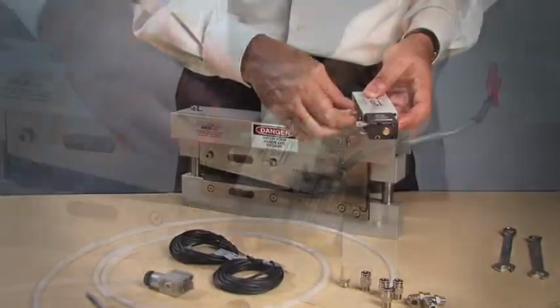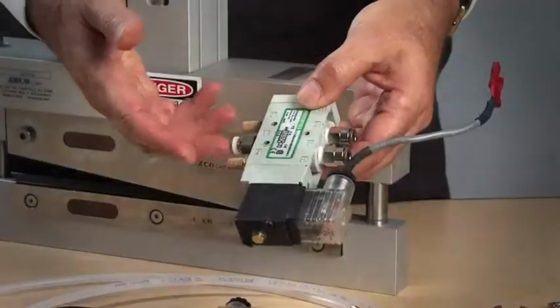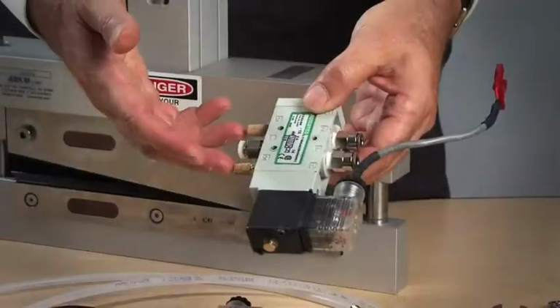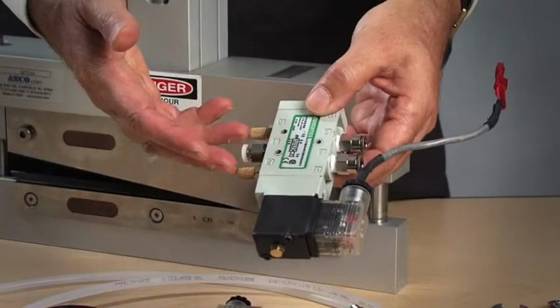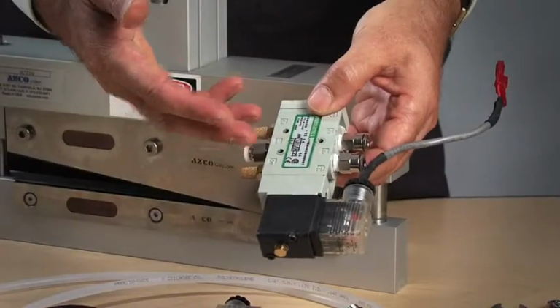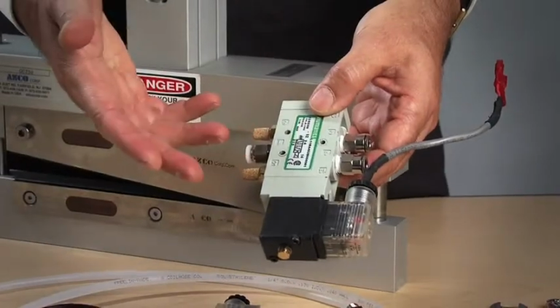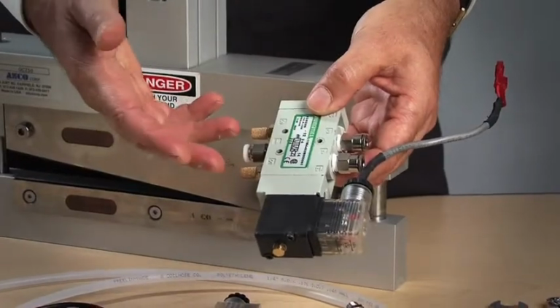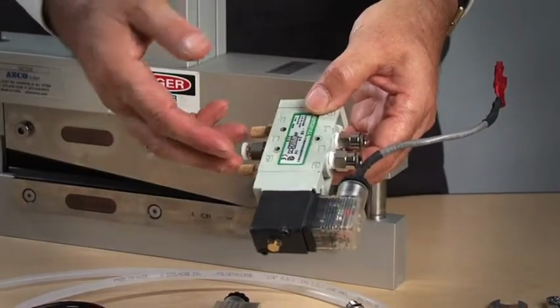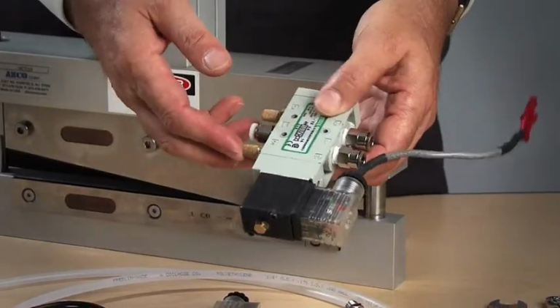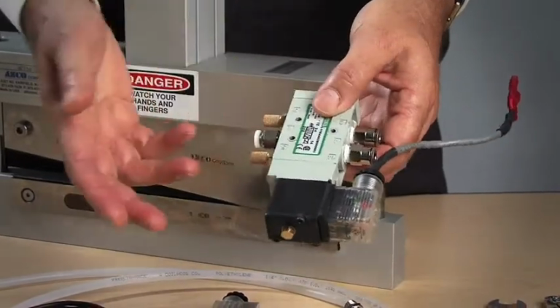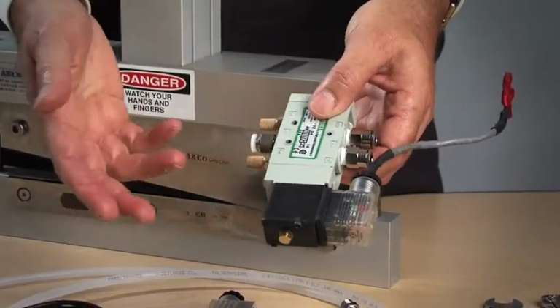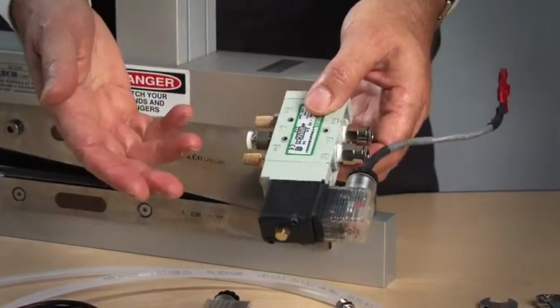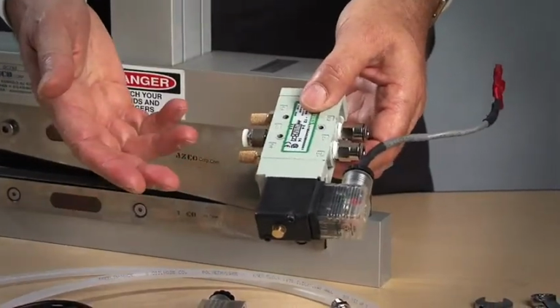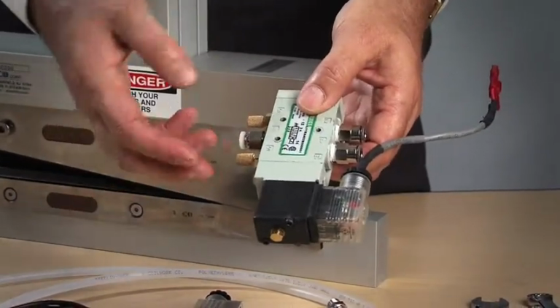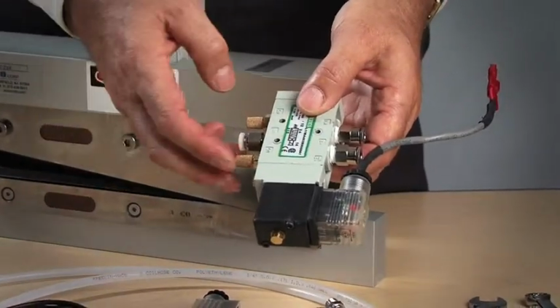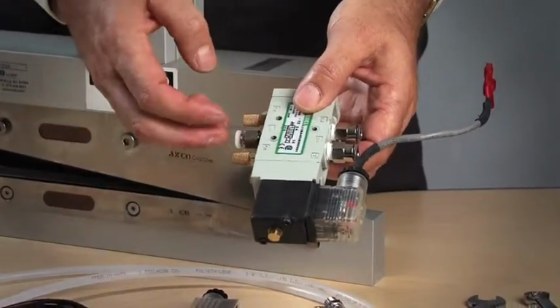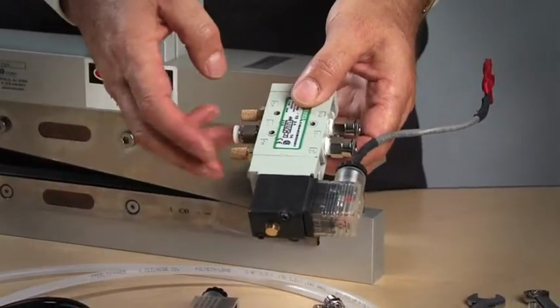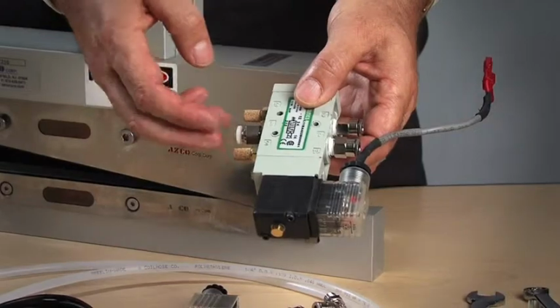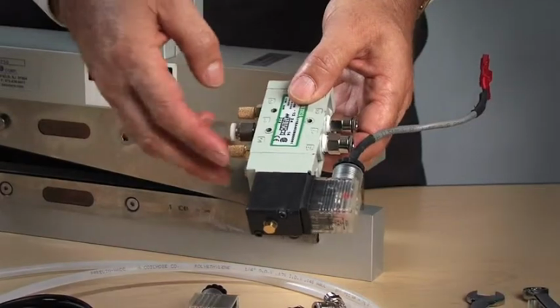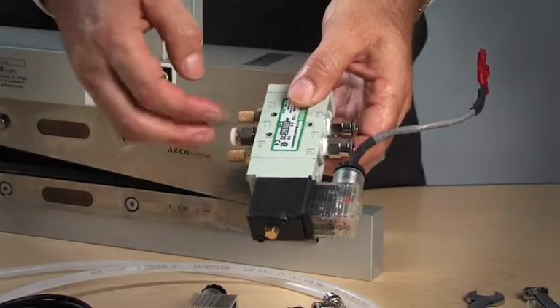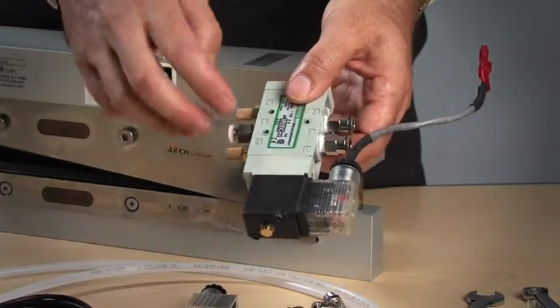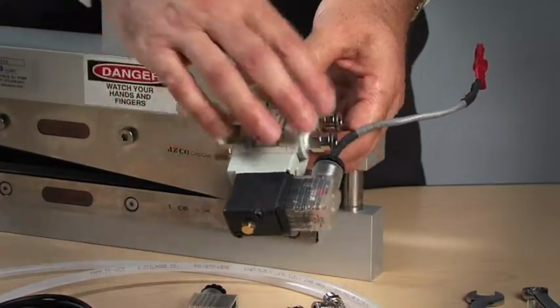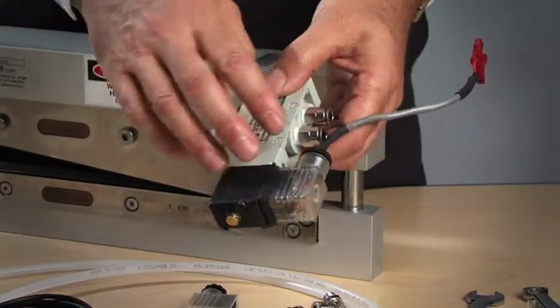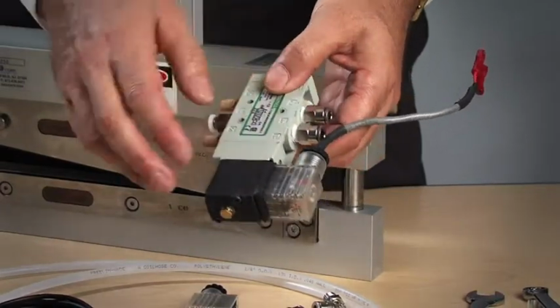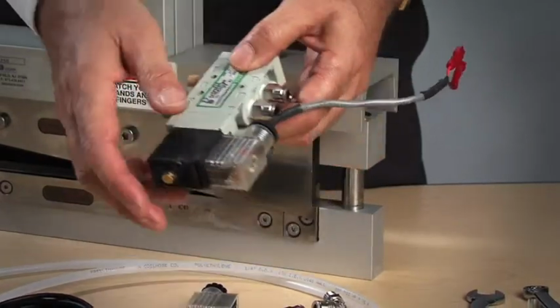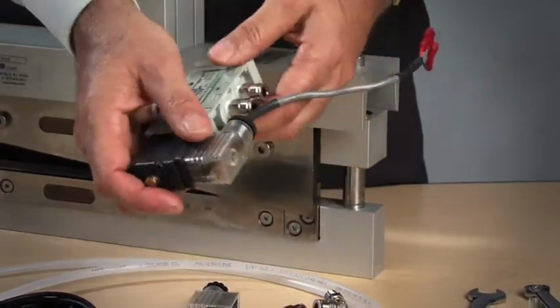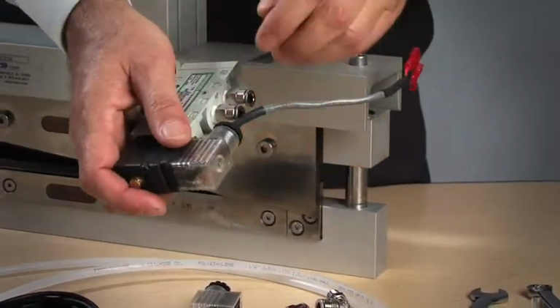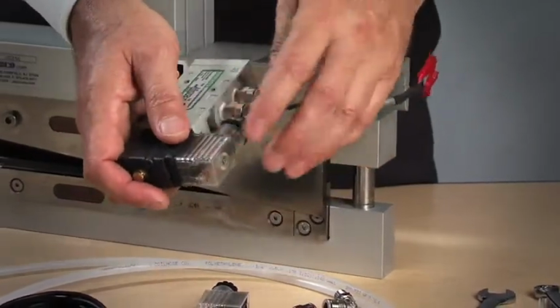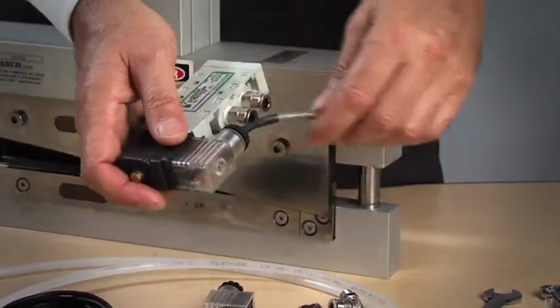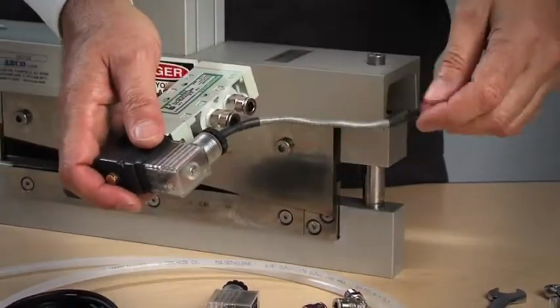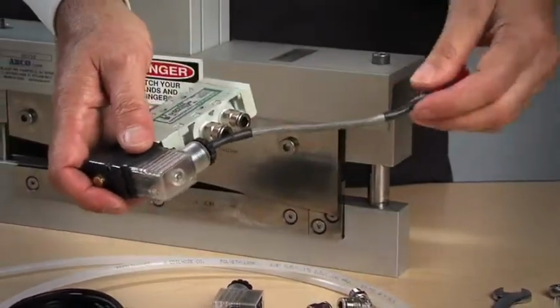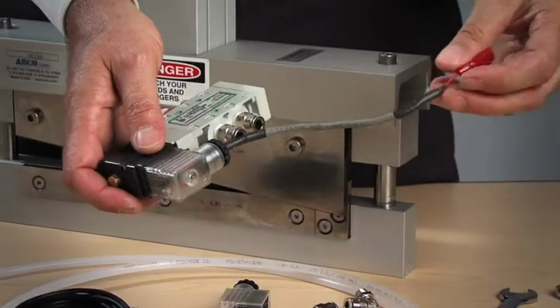Here you can see the solenoid valve that's been assembled. It's got the filters, the fittings are here, and we've got the connector and cable all made up.